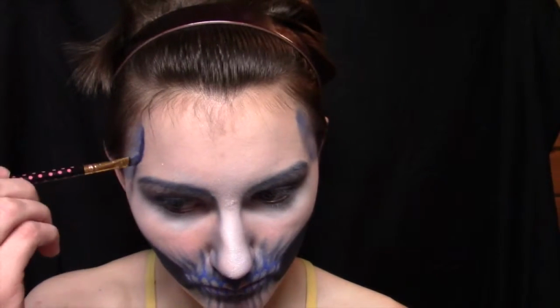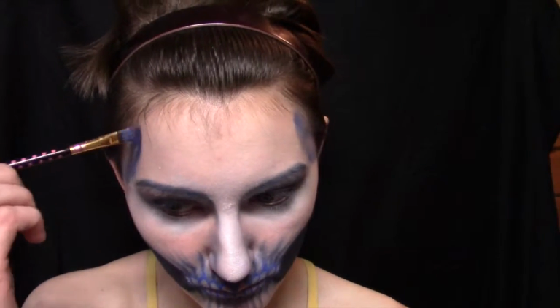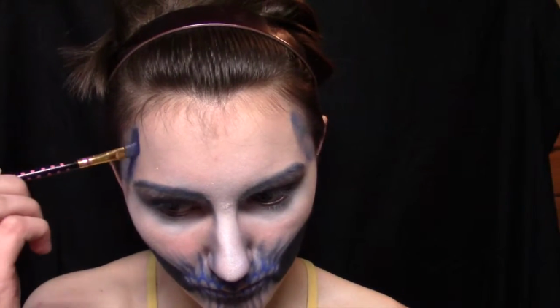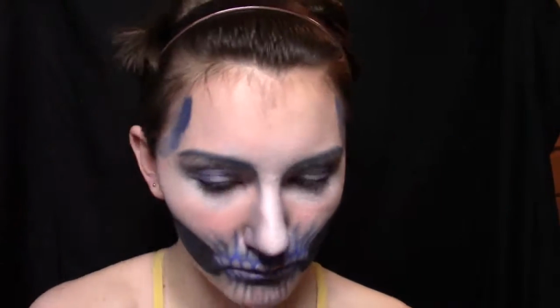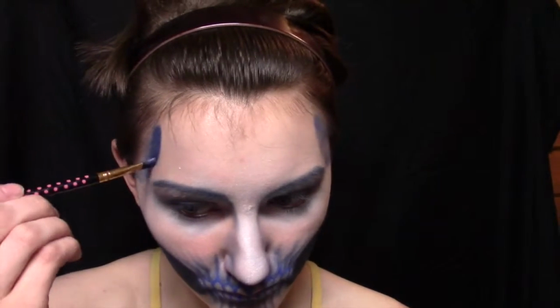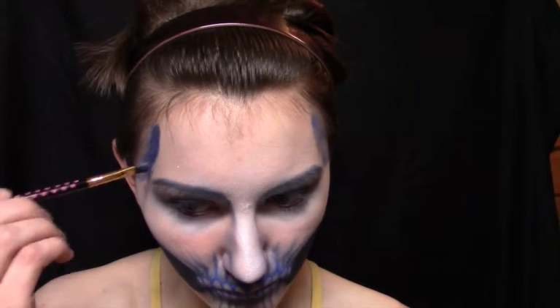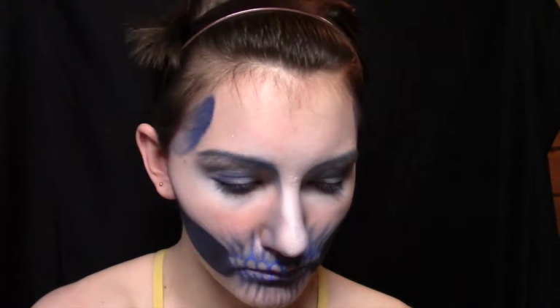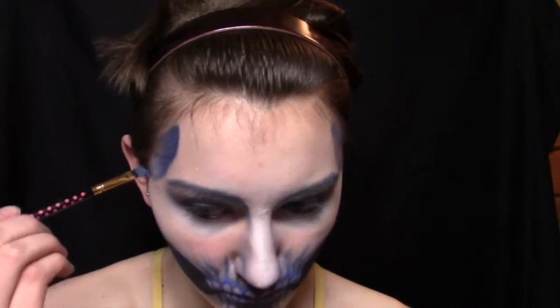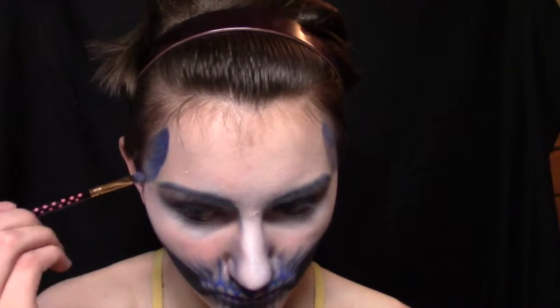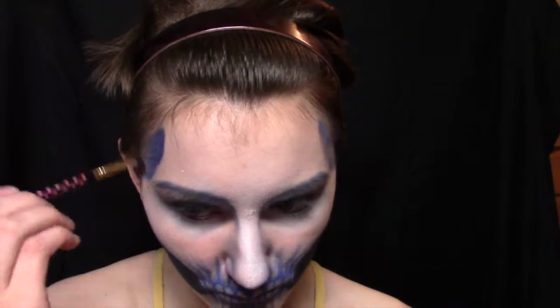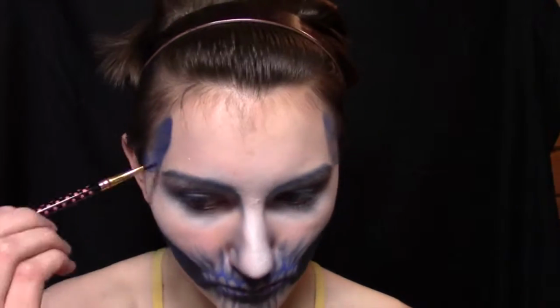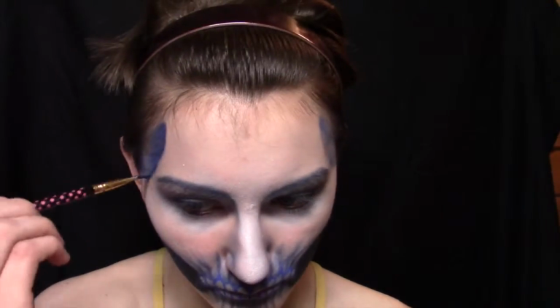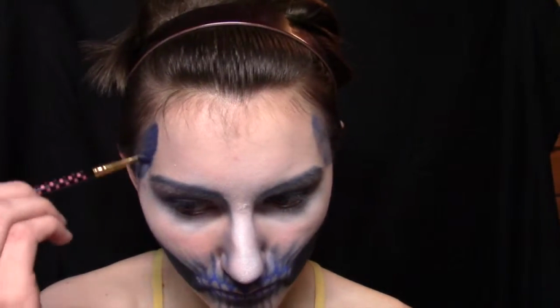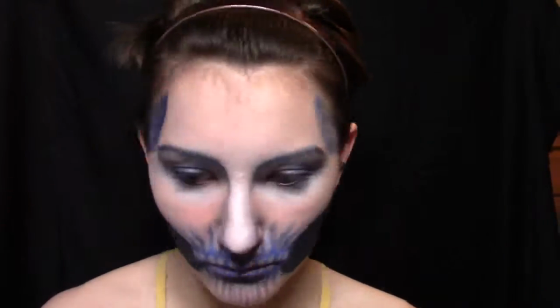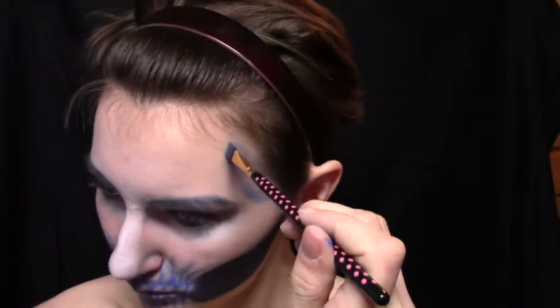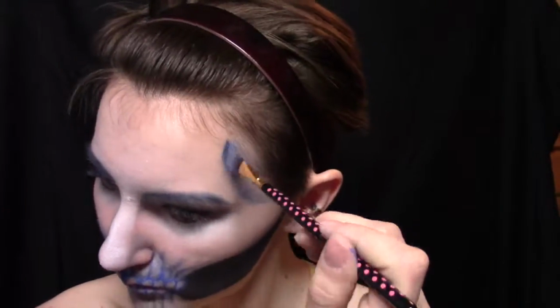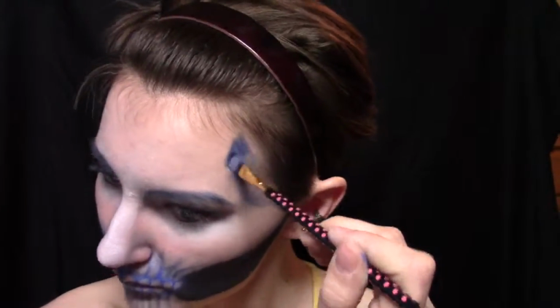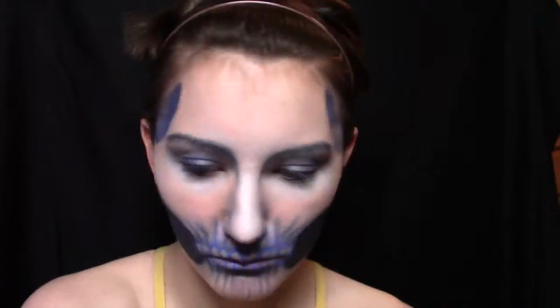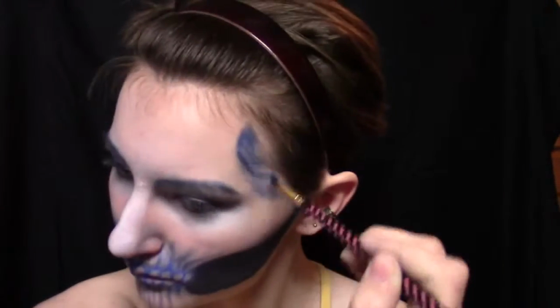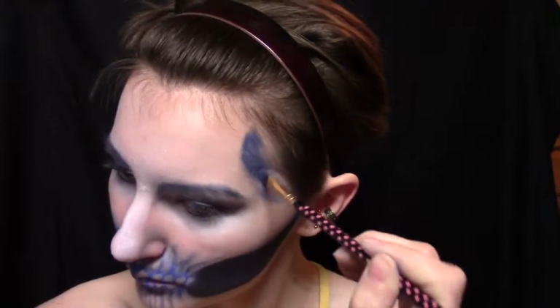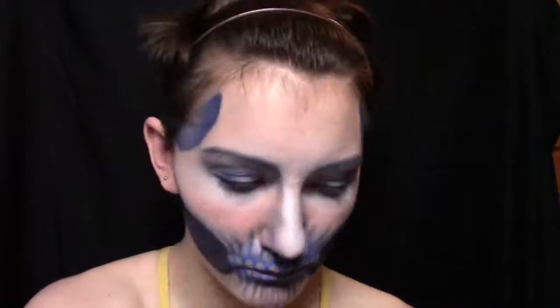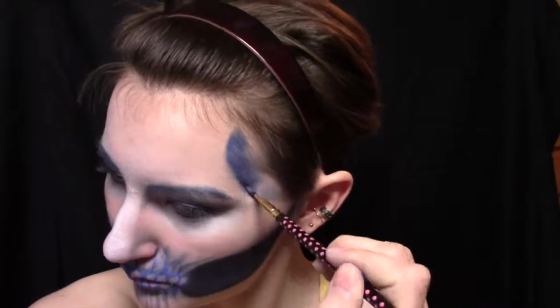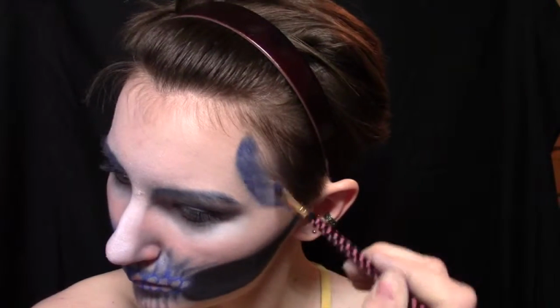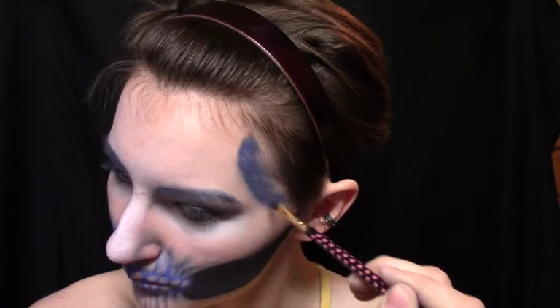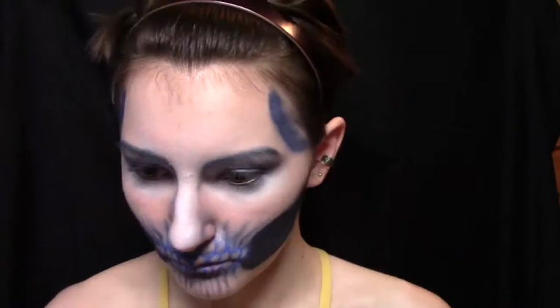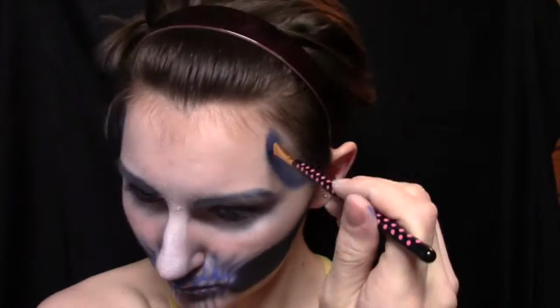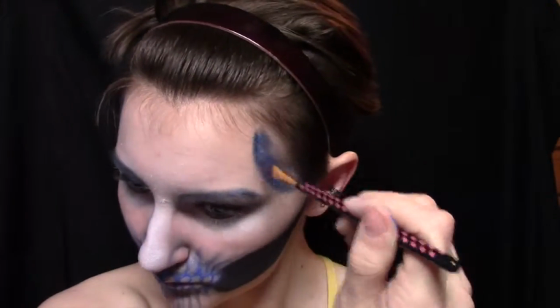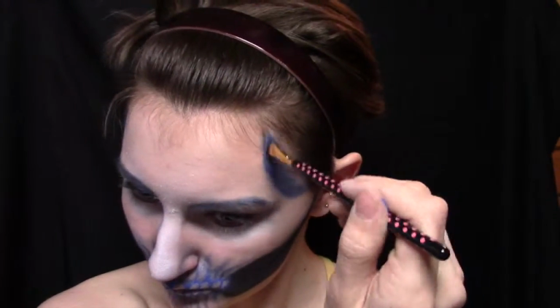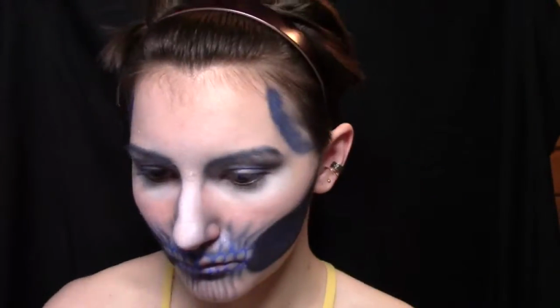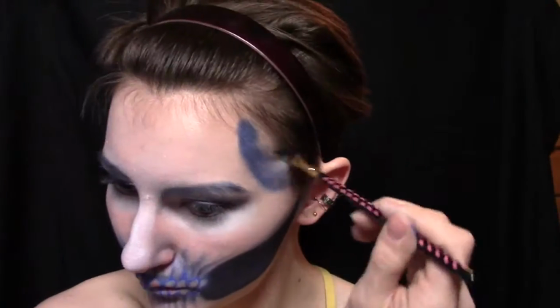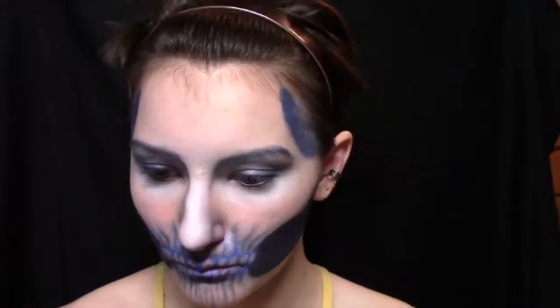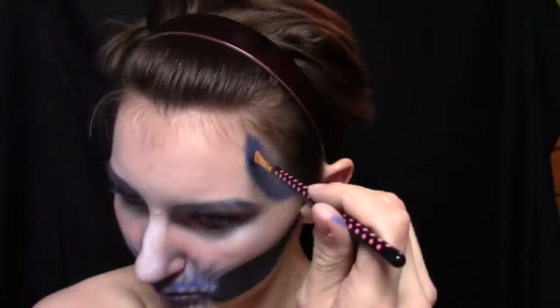We're going to take that dark blue we just used to fill in the gaps in between our jaws, to fill in the temples. You're going to just put that around the front edge of your temple and then blend it back to make that stand out a lot more.